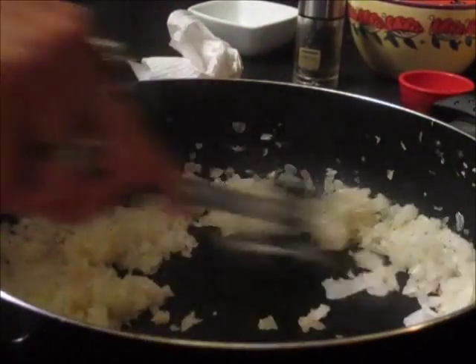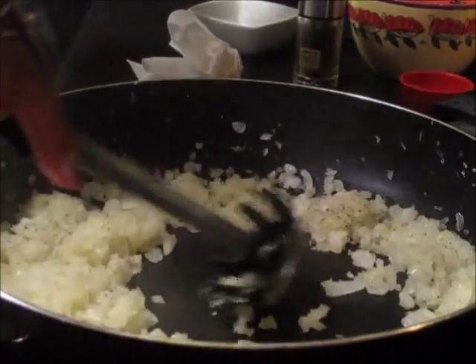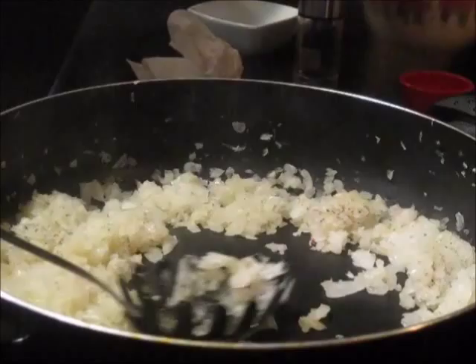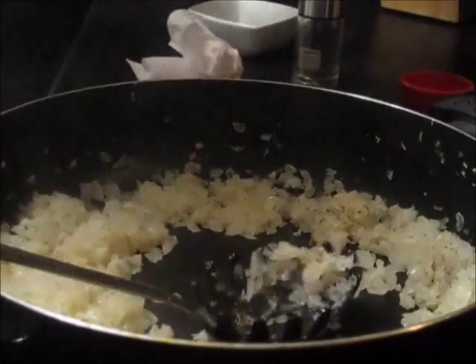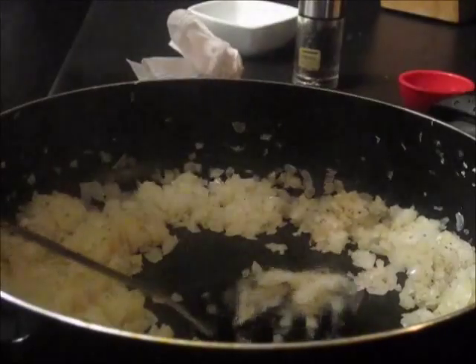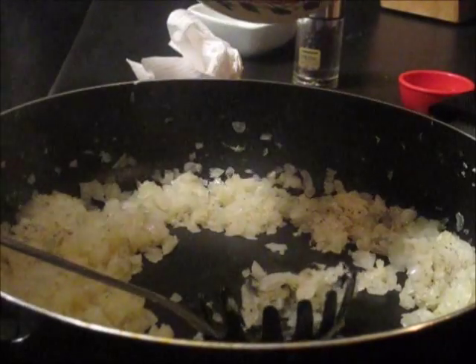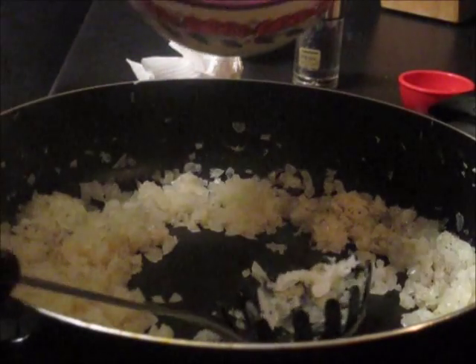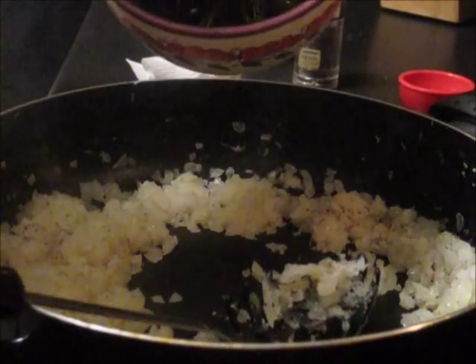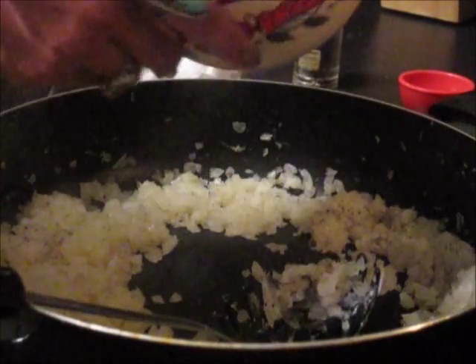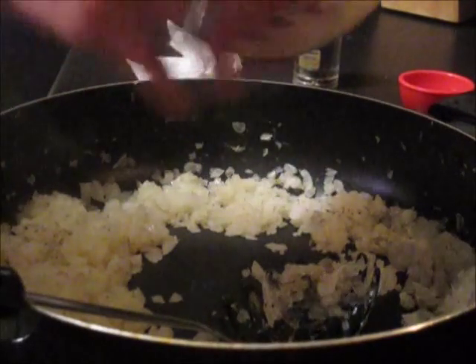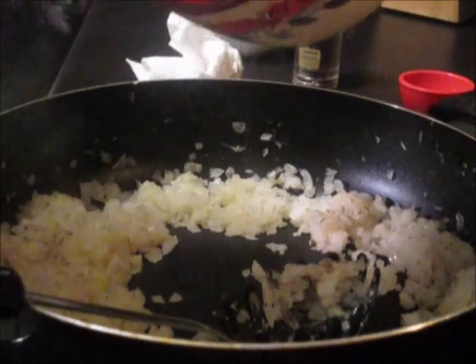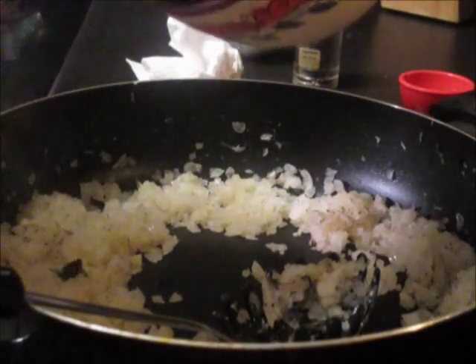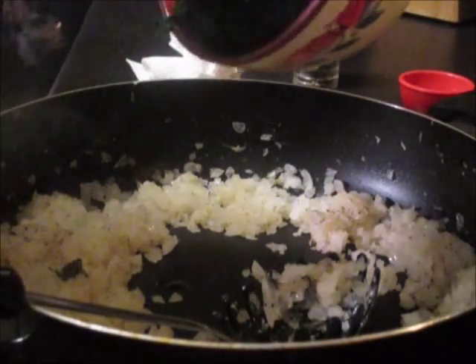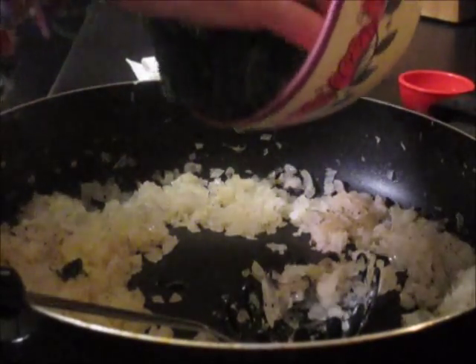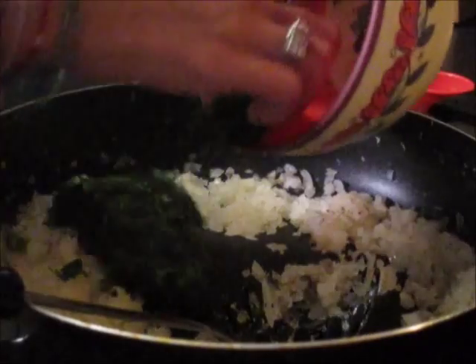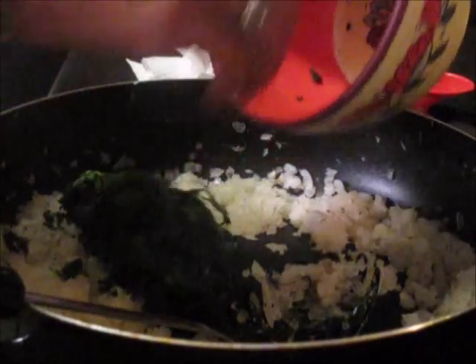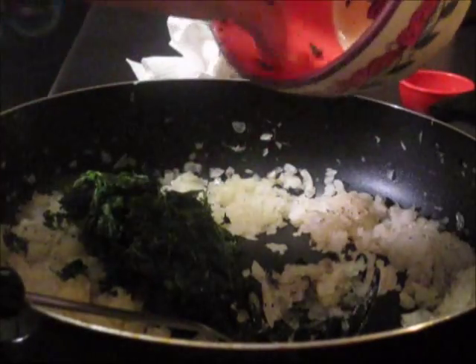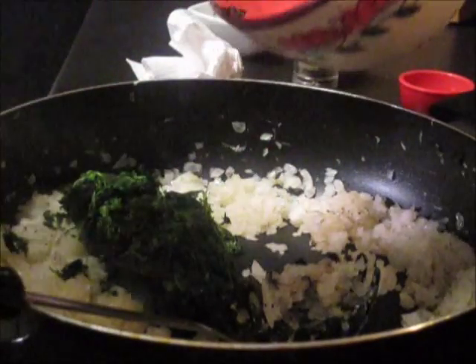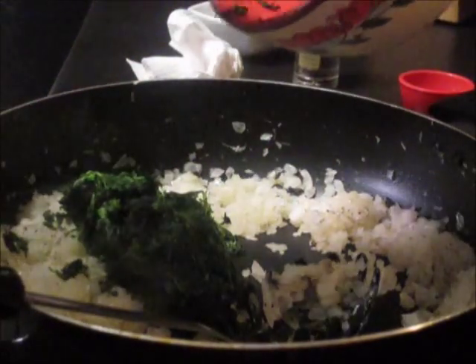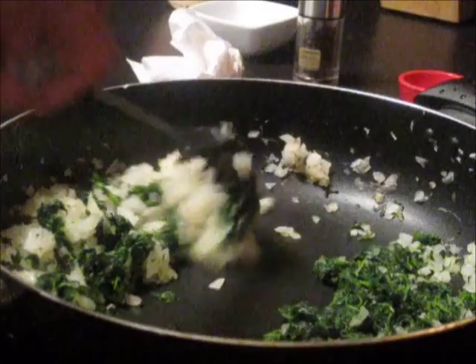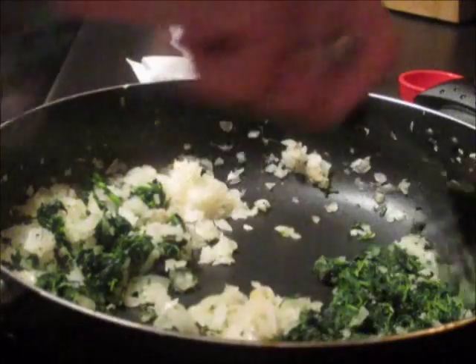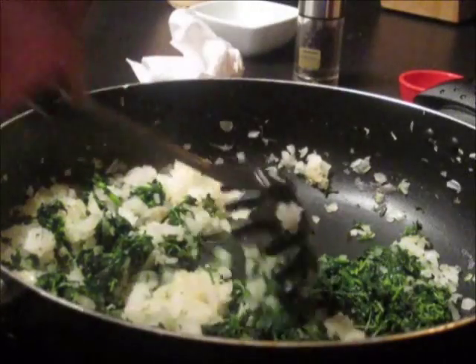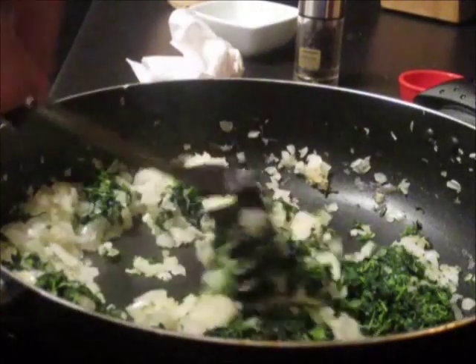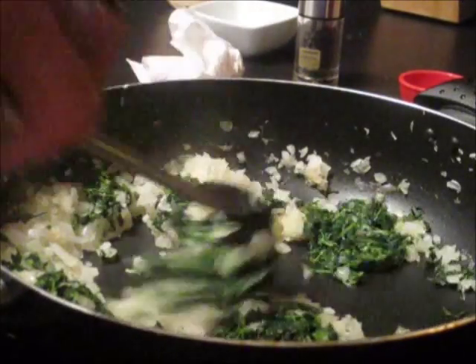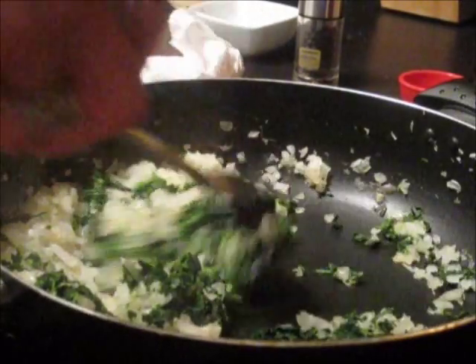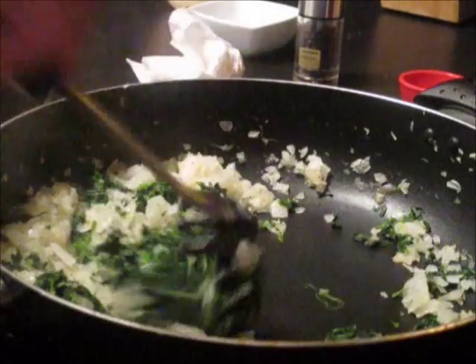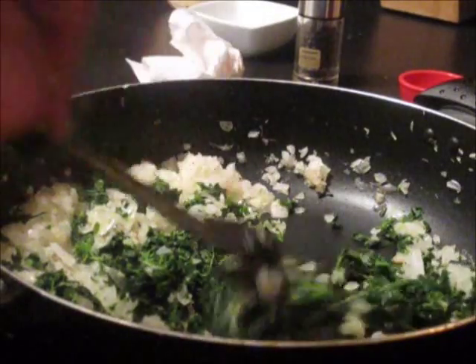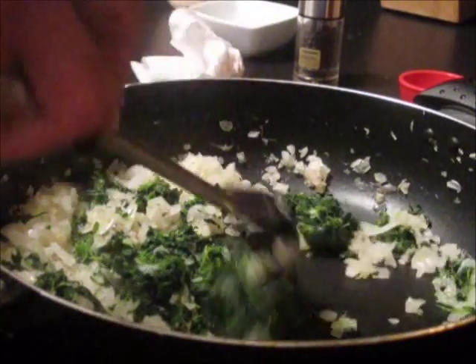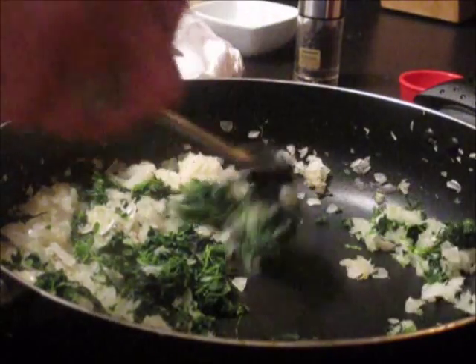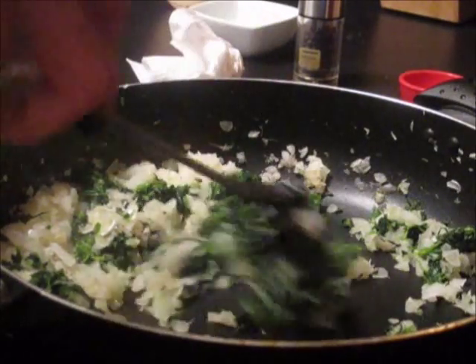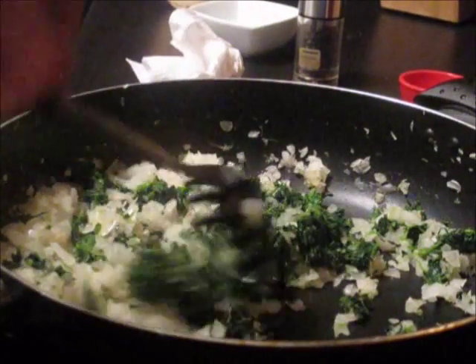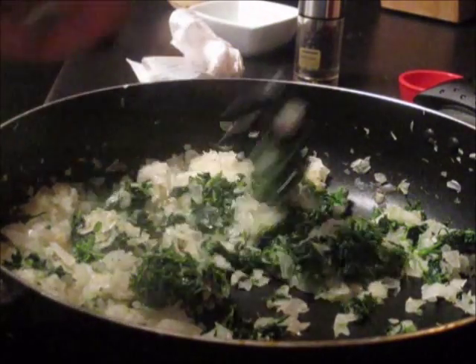Then what I did was I thawed out some frozen spinach — some chopped frozen spinach — and then I chopped it up even more. At this point we're just going to let it cook until the spinach is nice and warm.